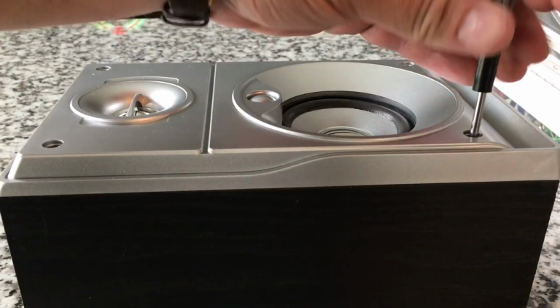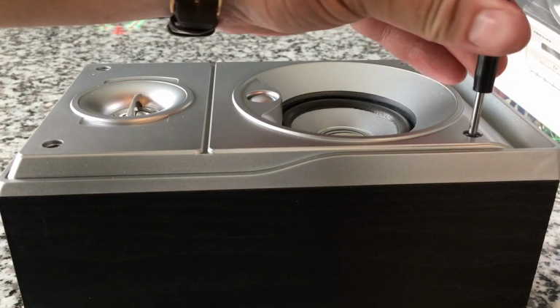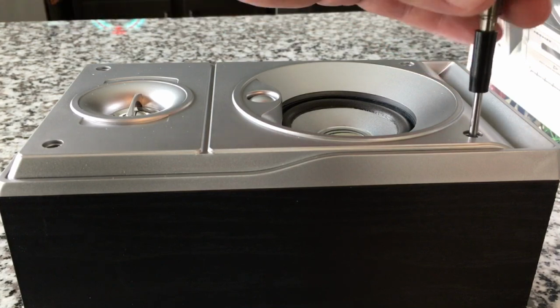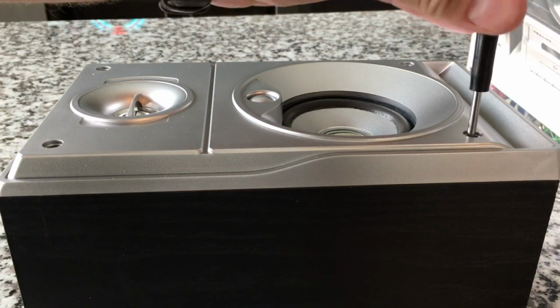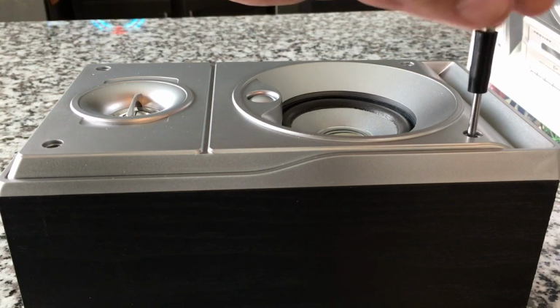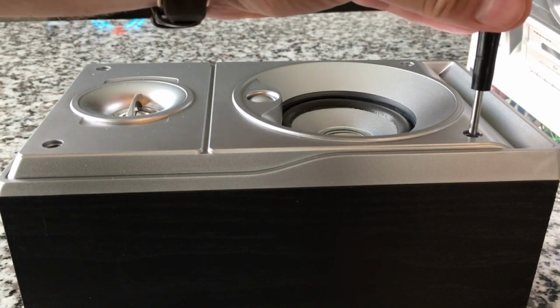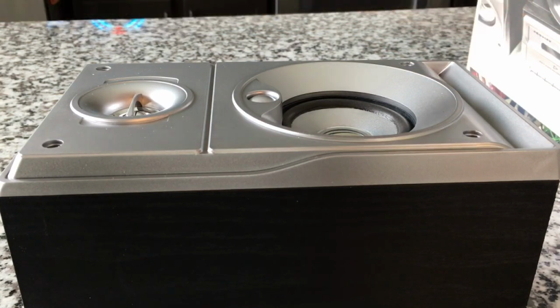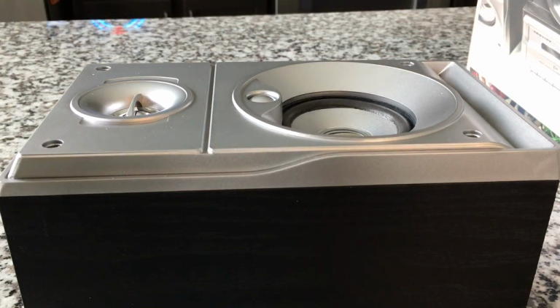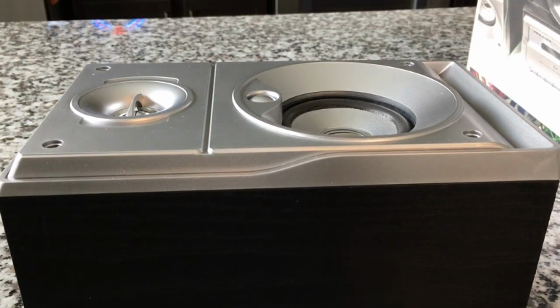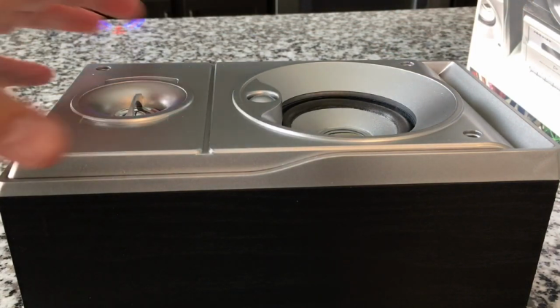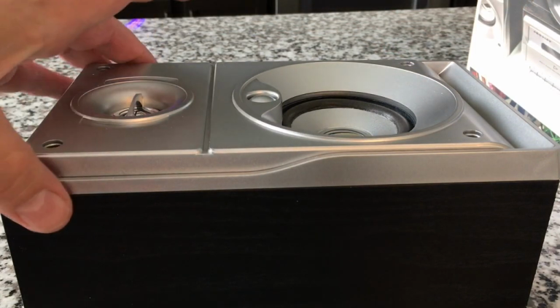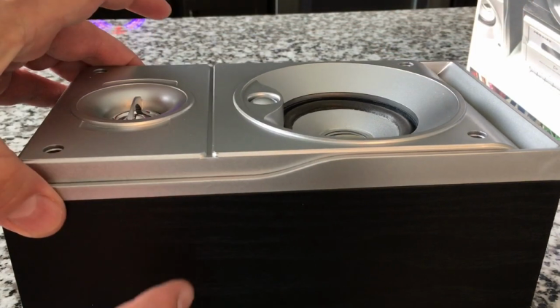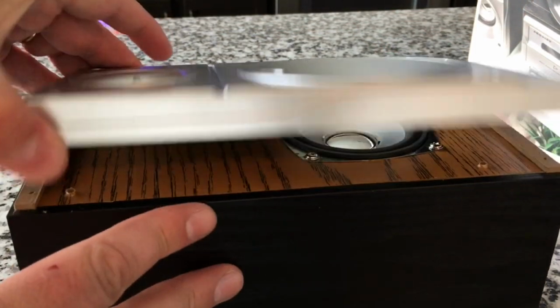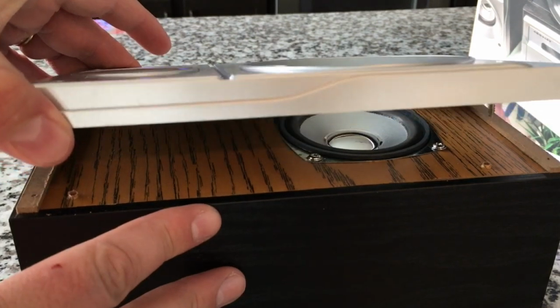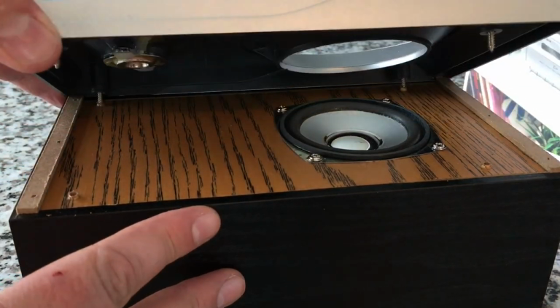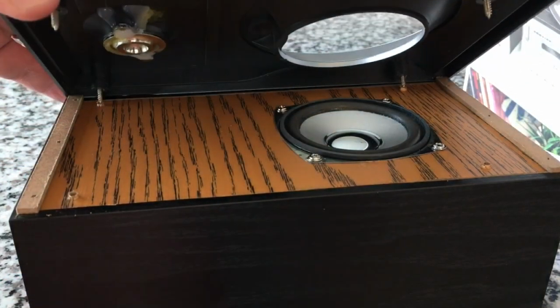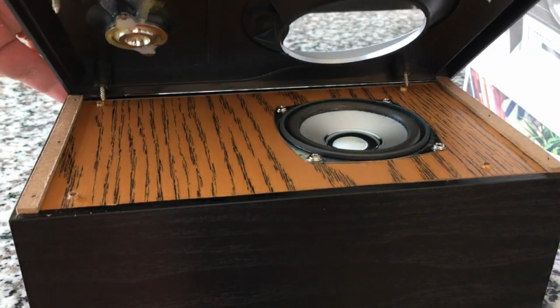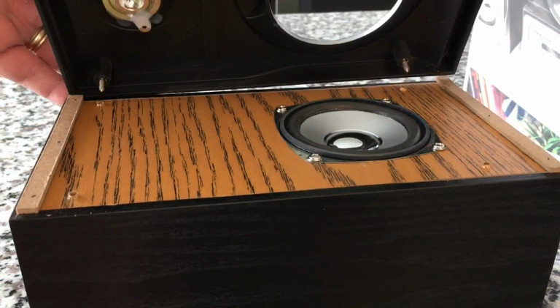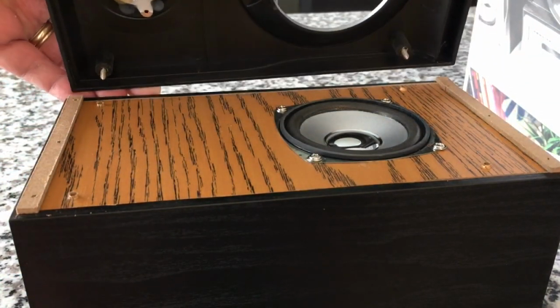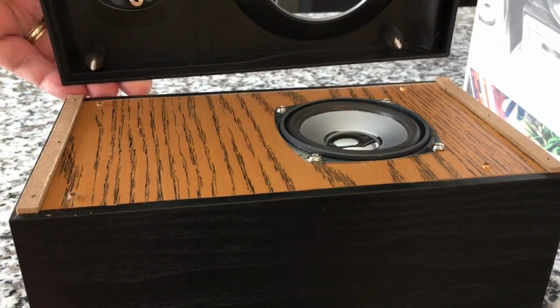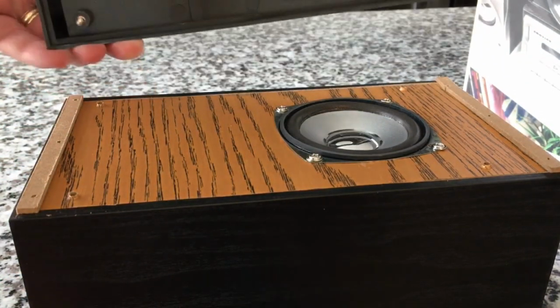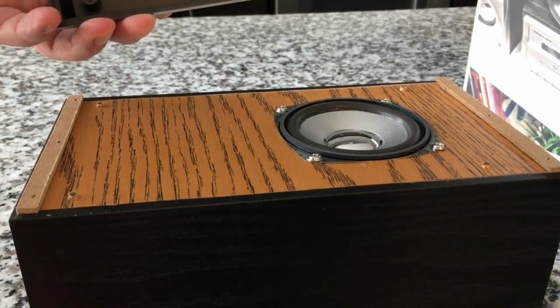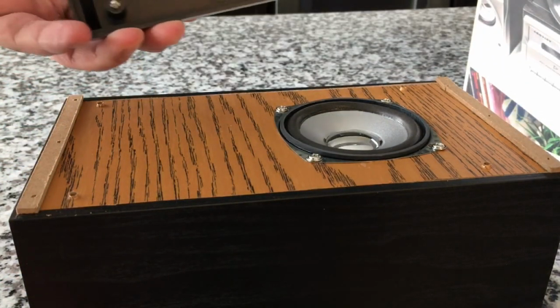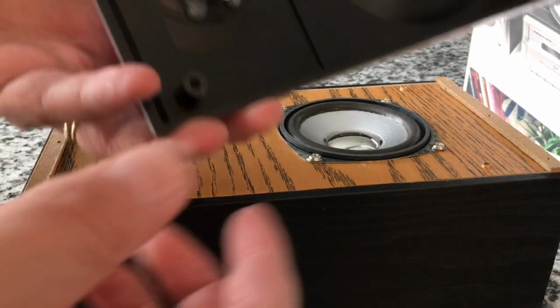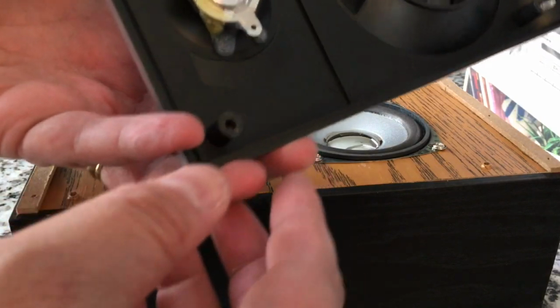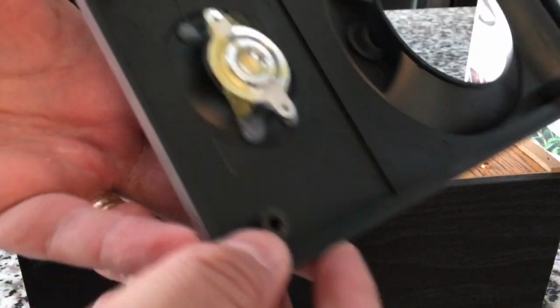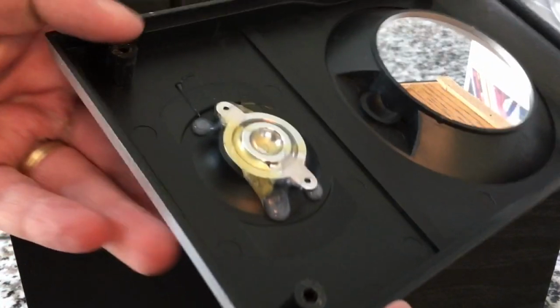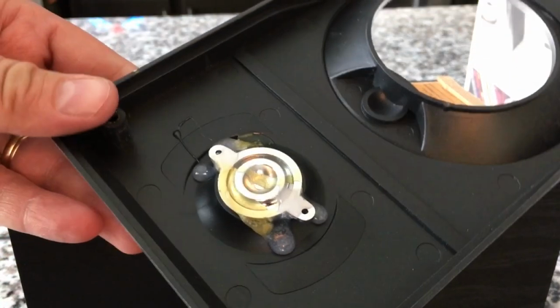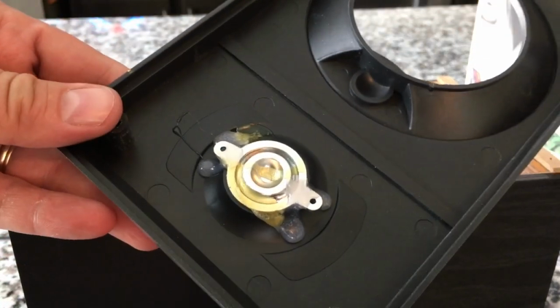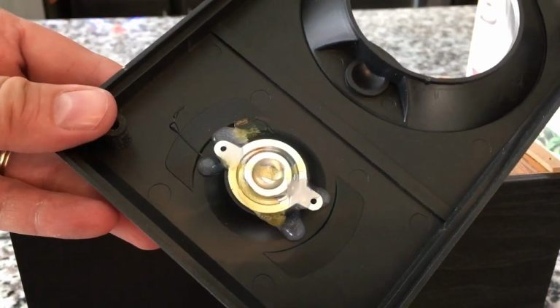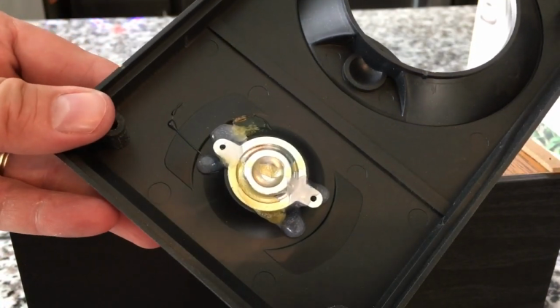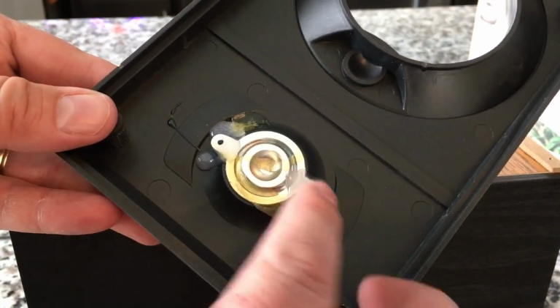These were actually fairly tricky to unscrew — they were just really tight. Let me remove all four of these pads, get these screws loose, and let's peek inside. Let's open it up. What the heck? Well, there's our answer.